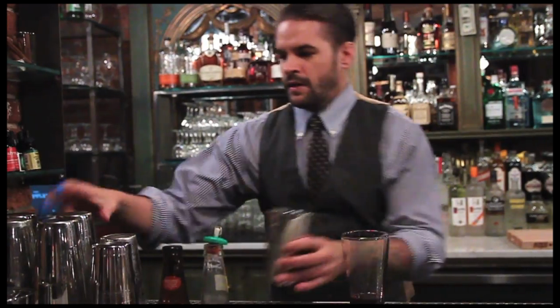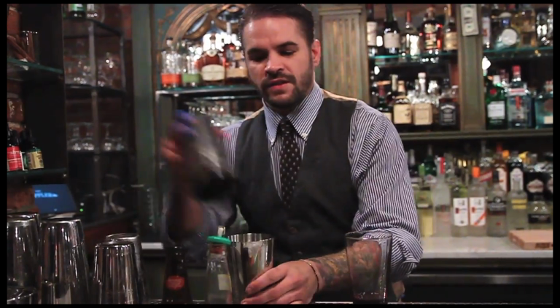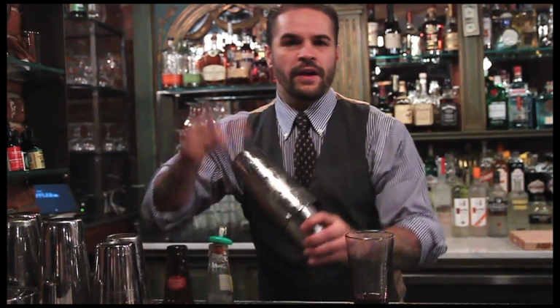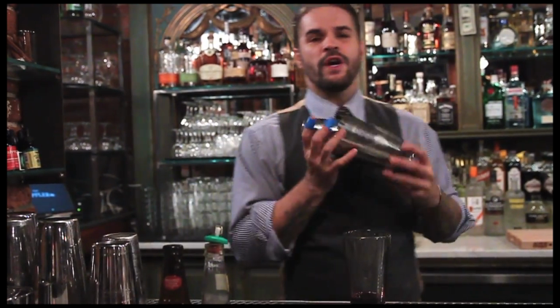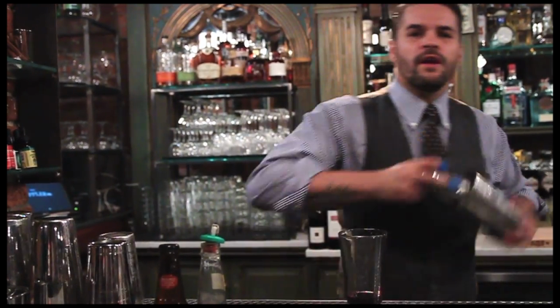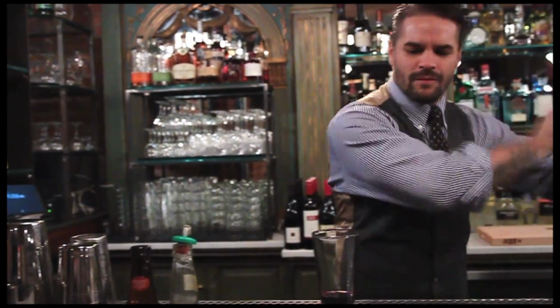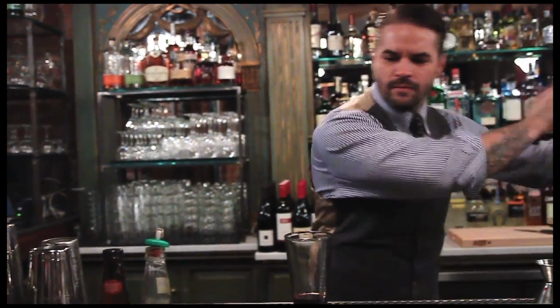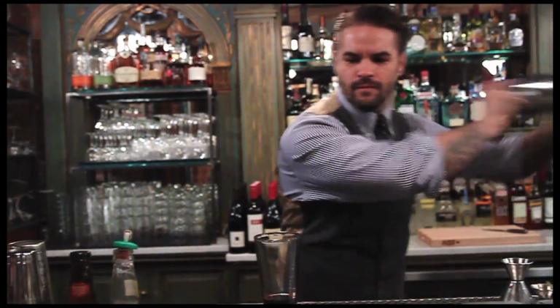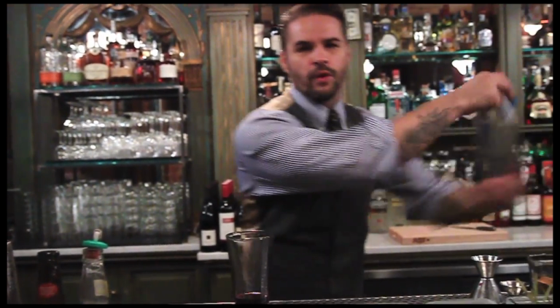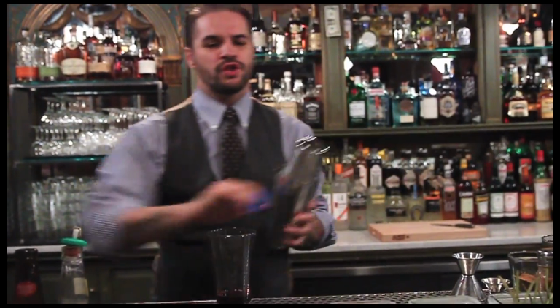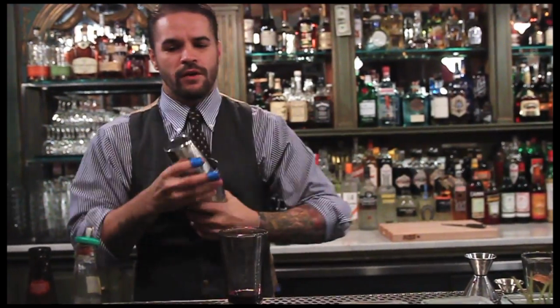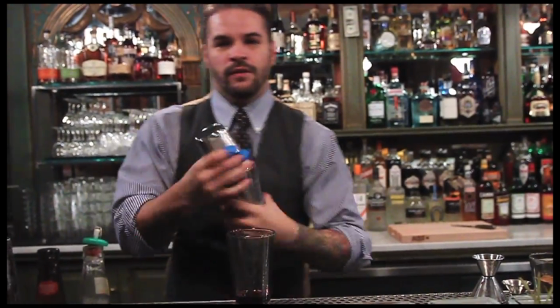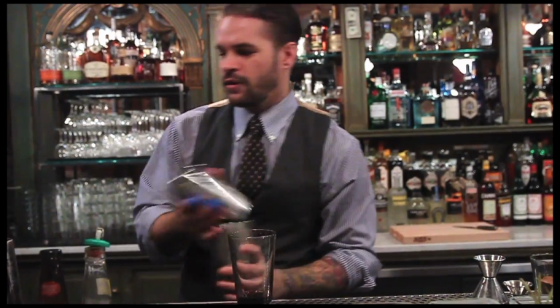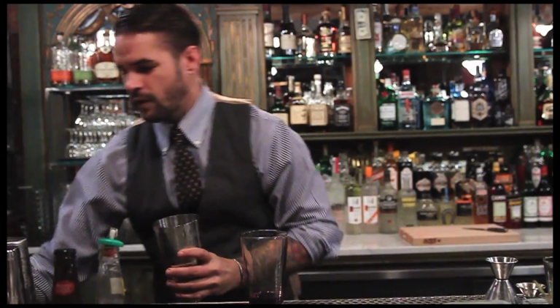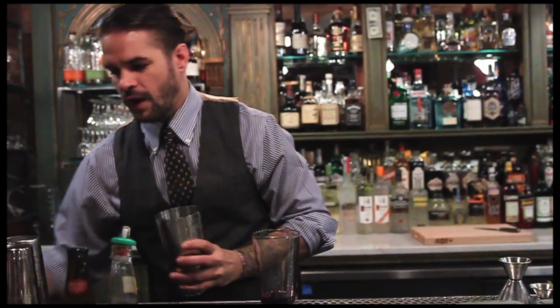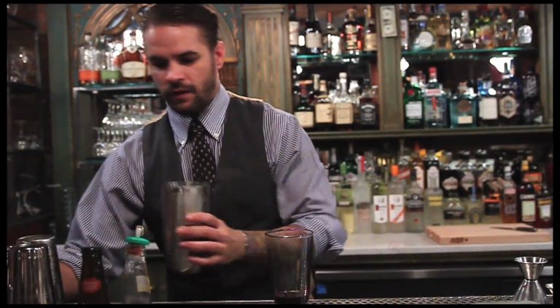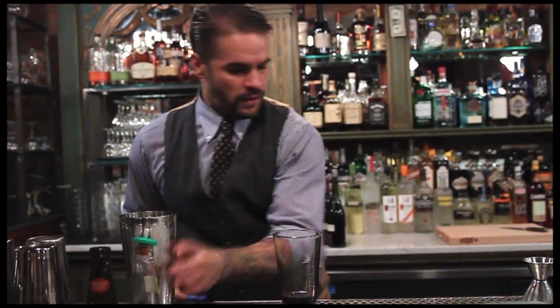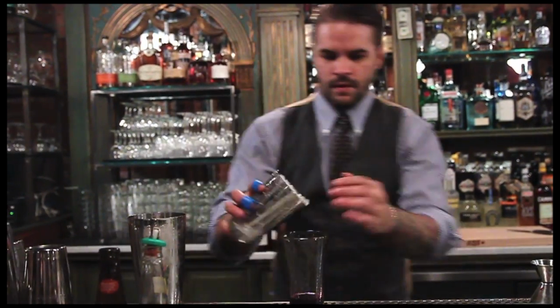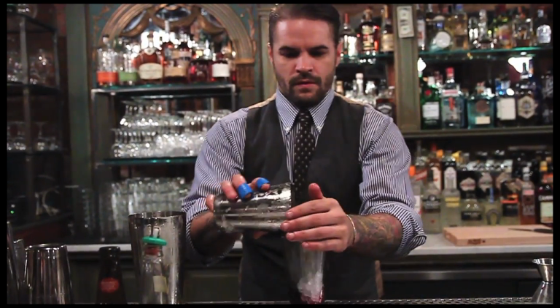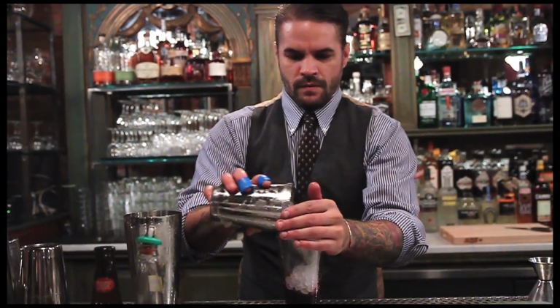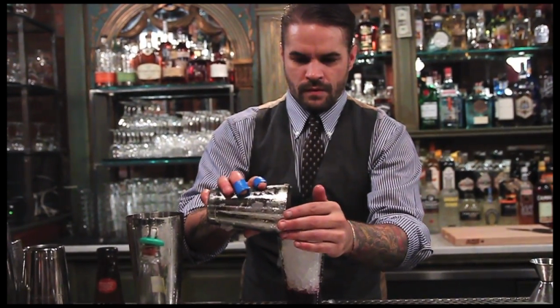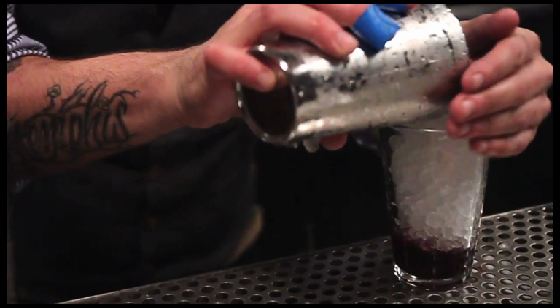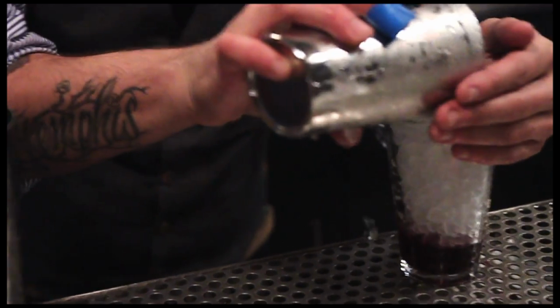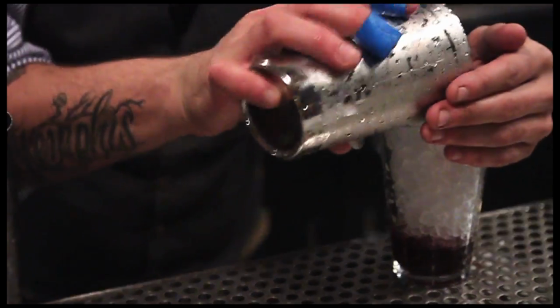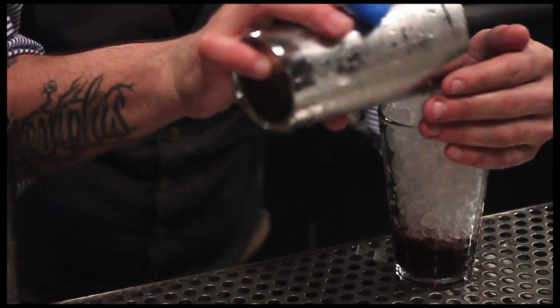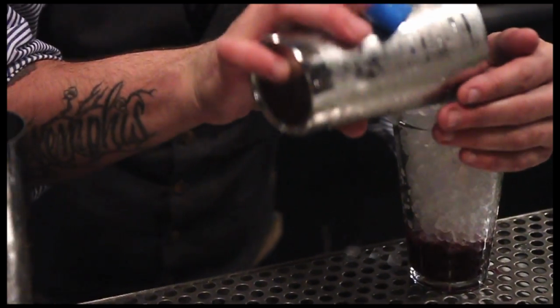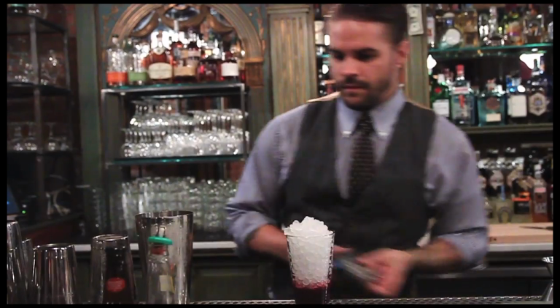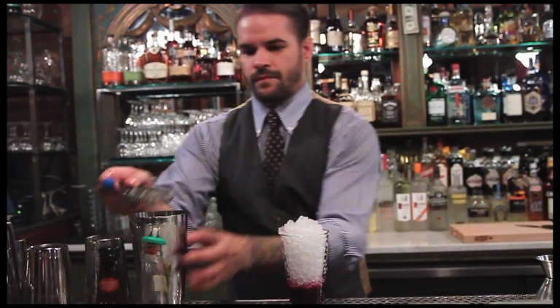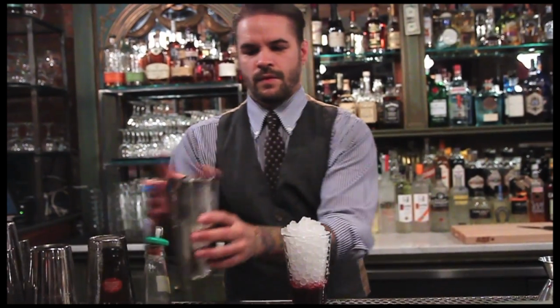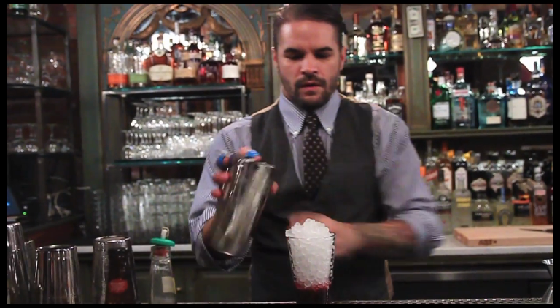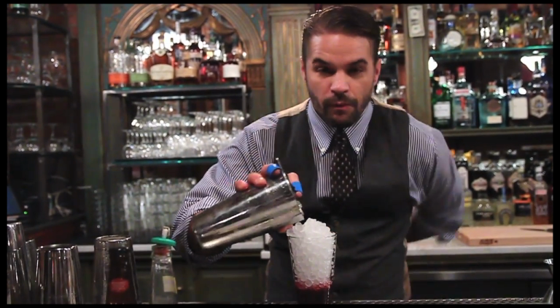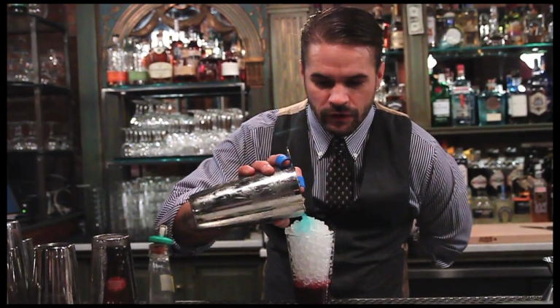Now since this is a layered straight, we're going to go in with a little slow shake — don't want to highly dilute the cocktail — and then pour very slowly.